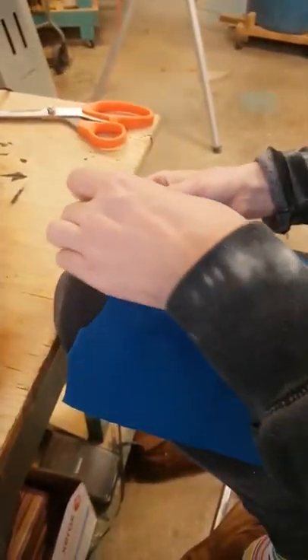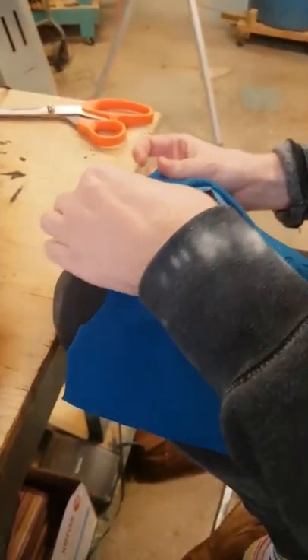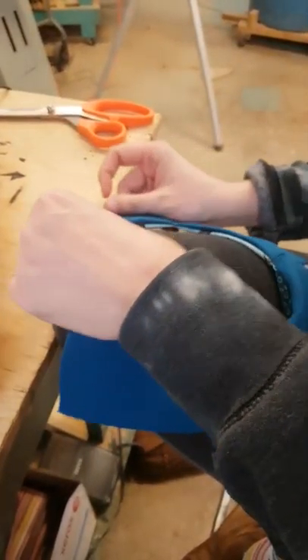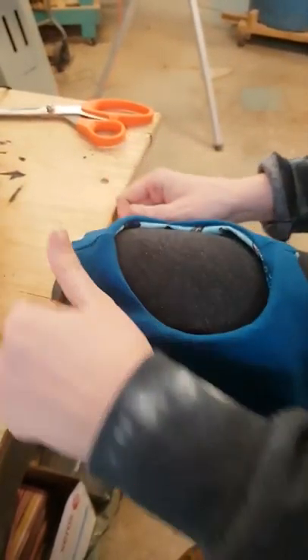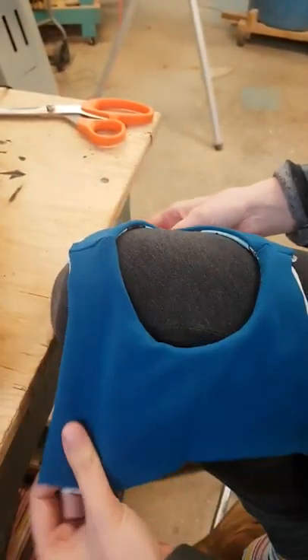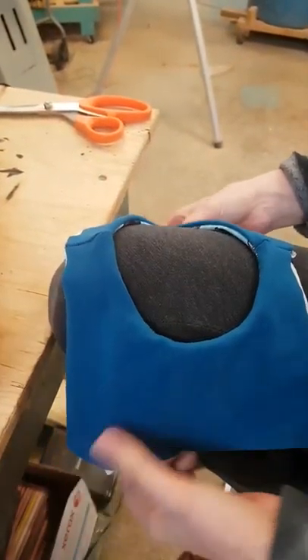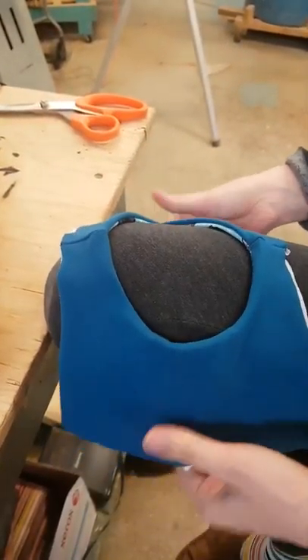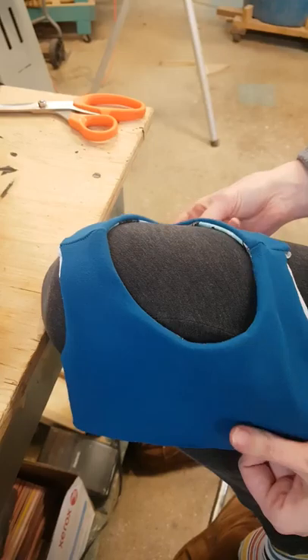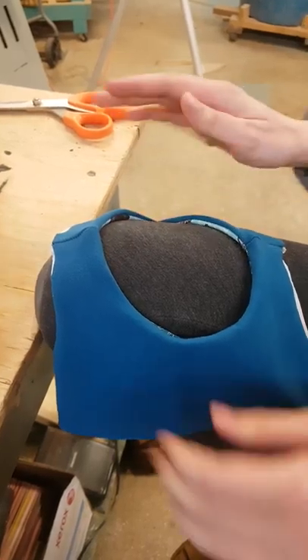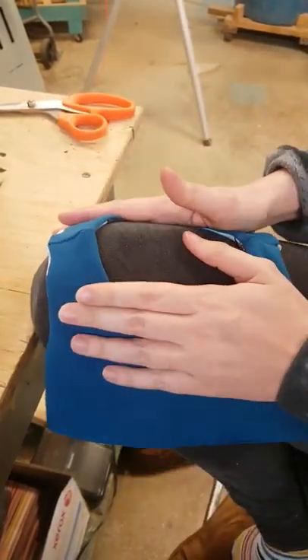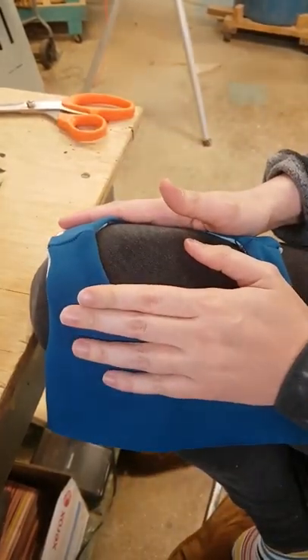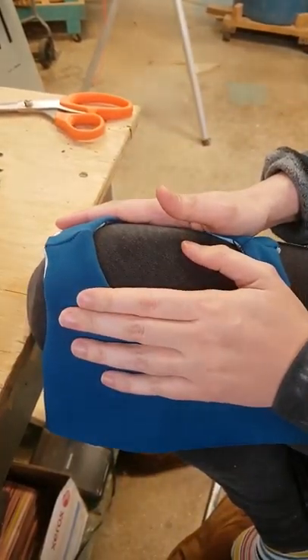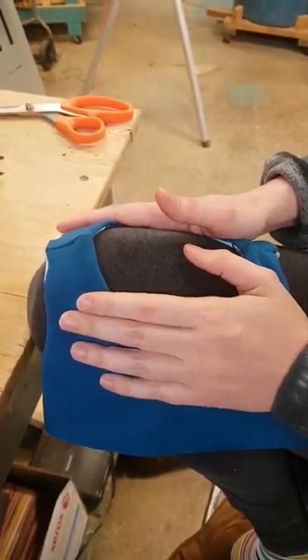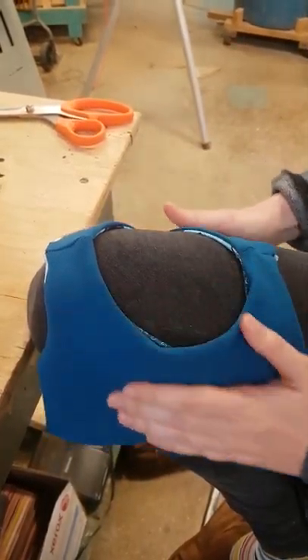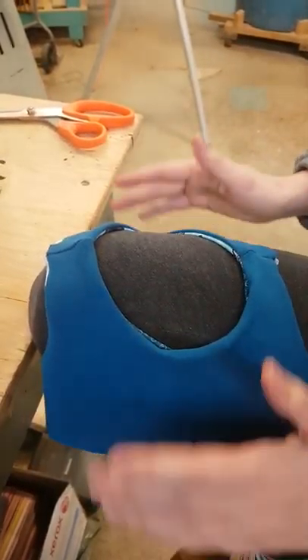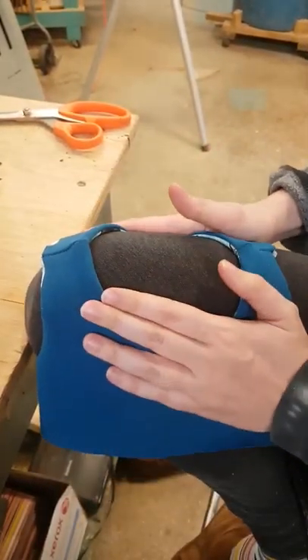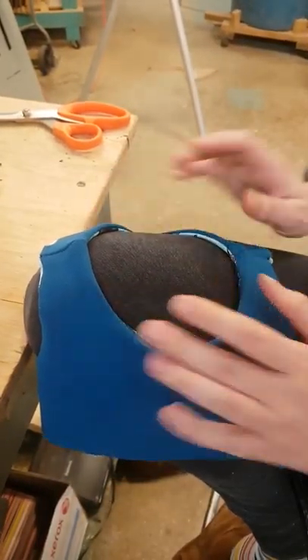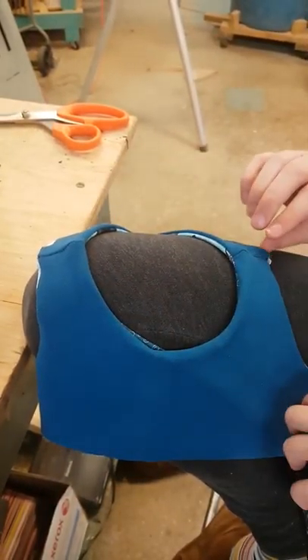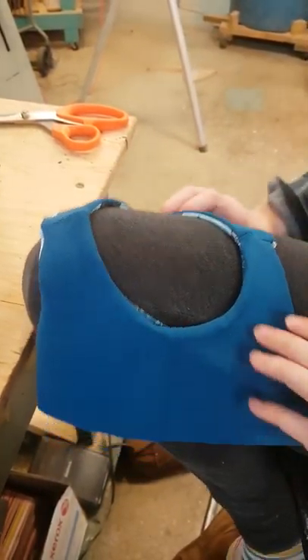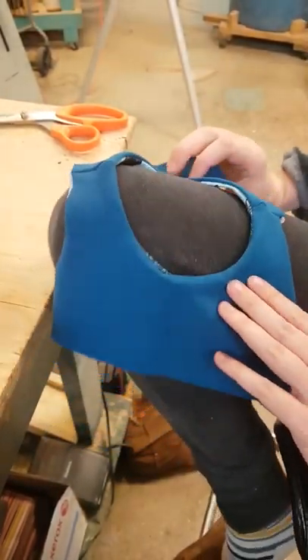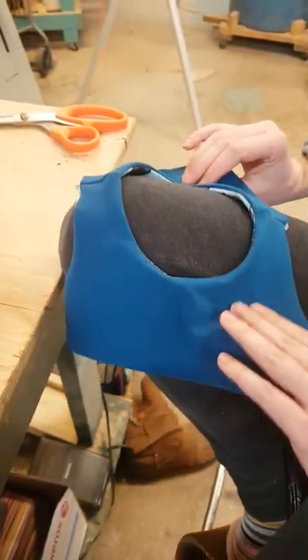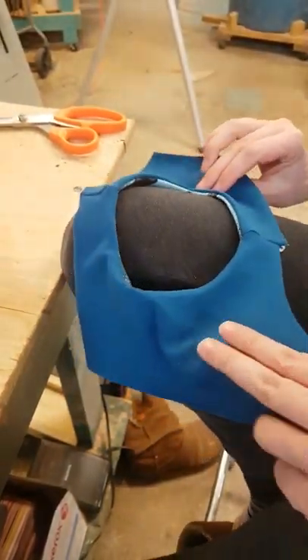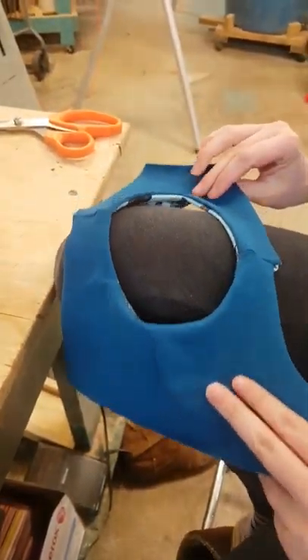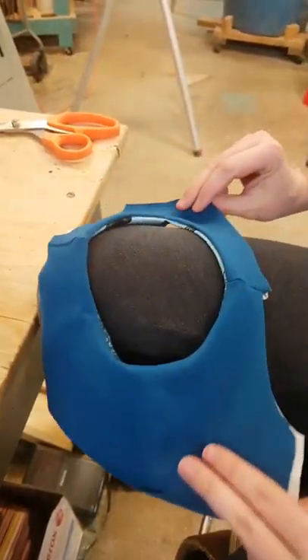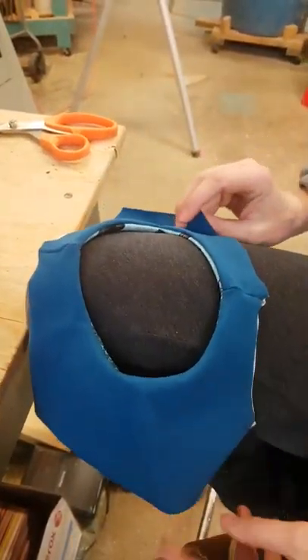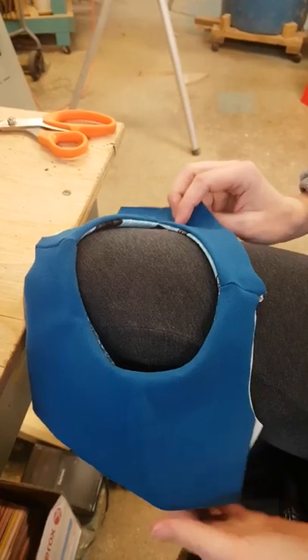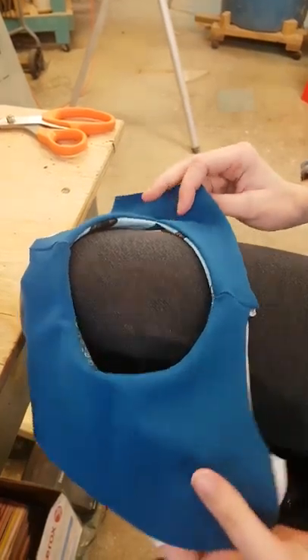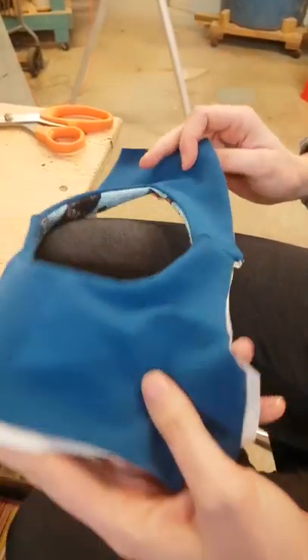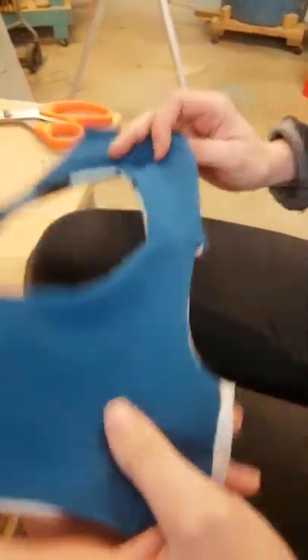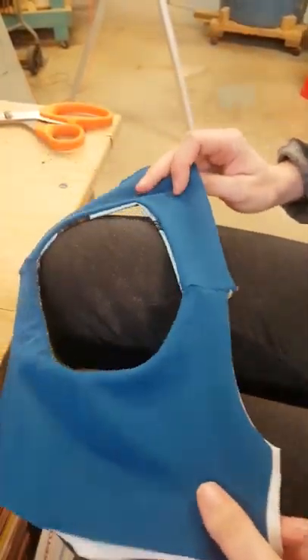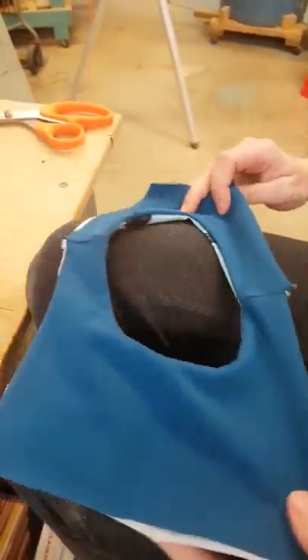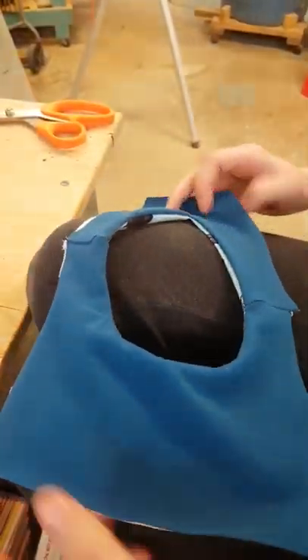So you take it and you're going to lay it so that it's right side facing down and the lining of the bodice is up. I'm doing it on my knee — it's probably easier to do it on the floor.